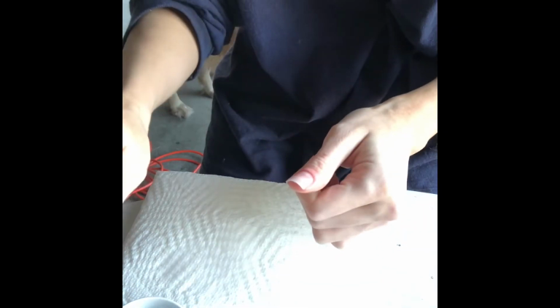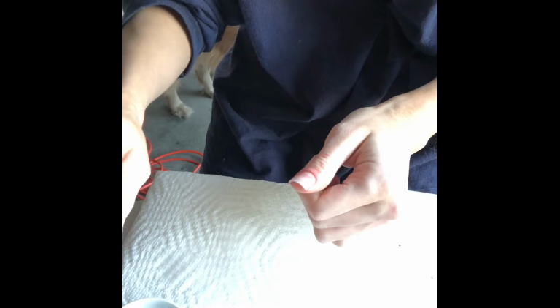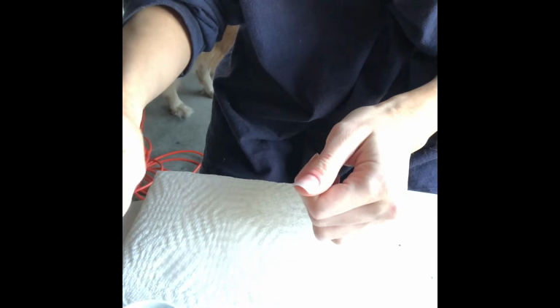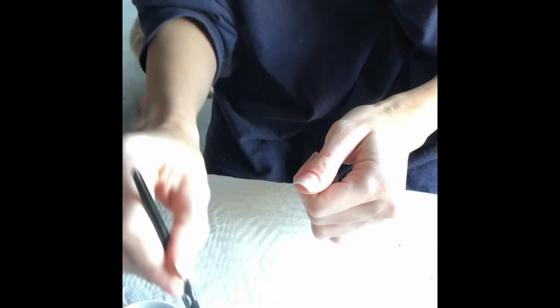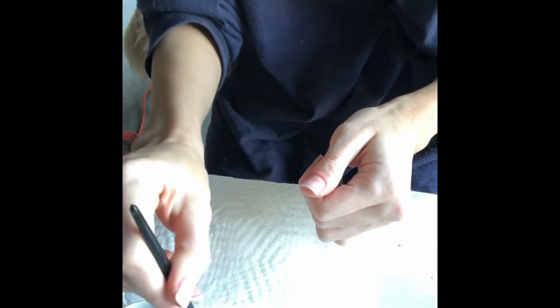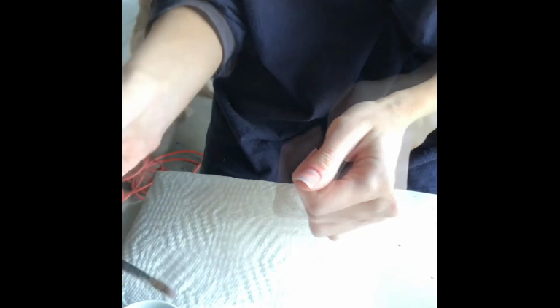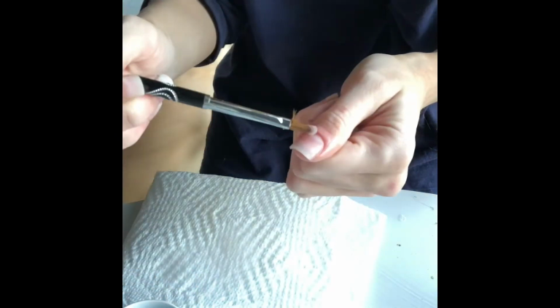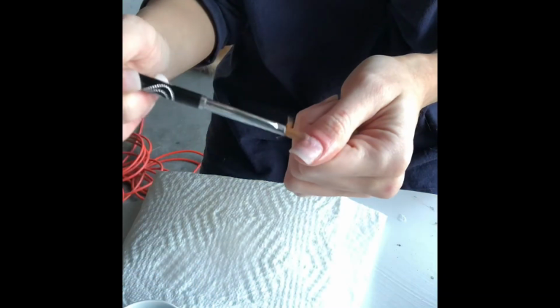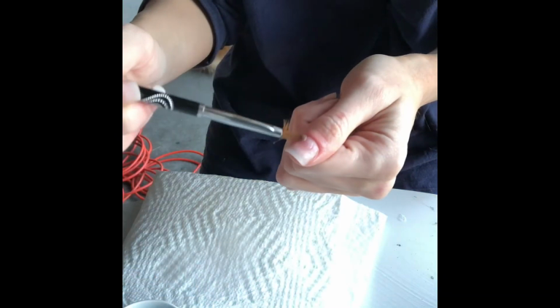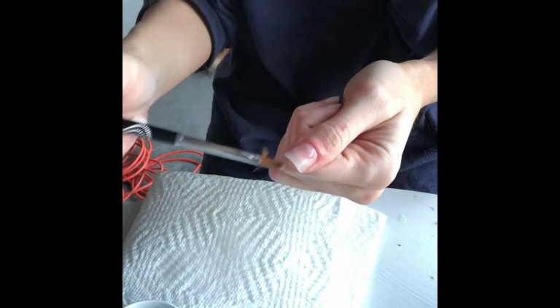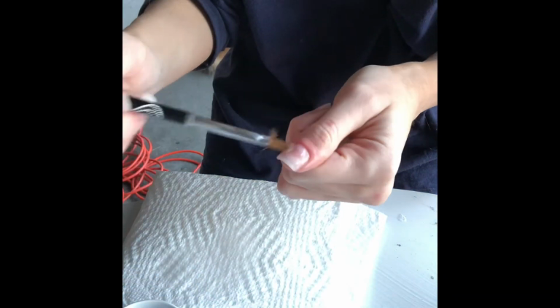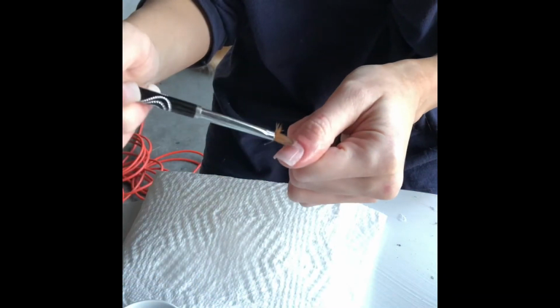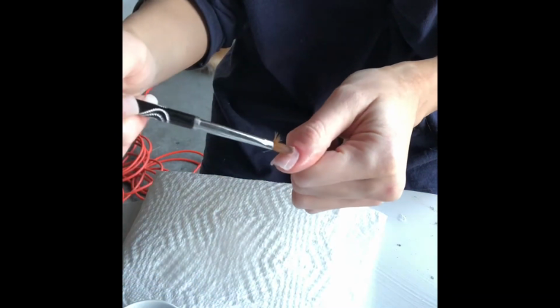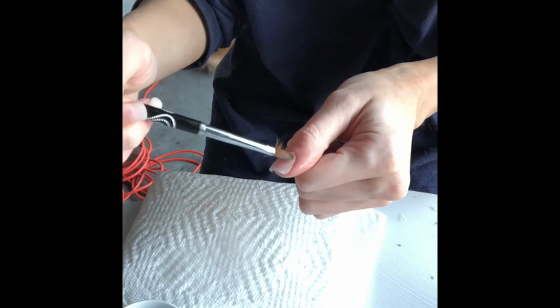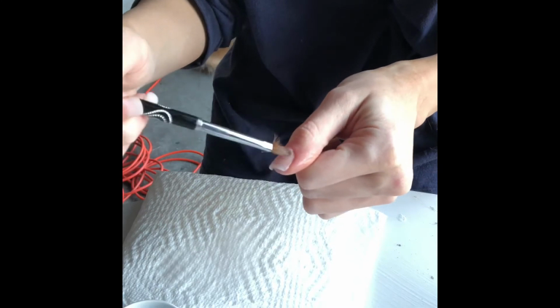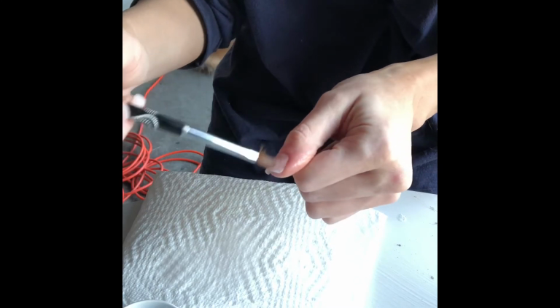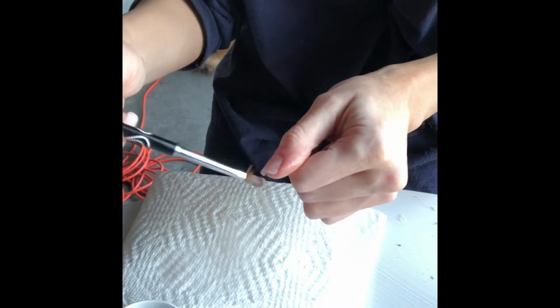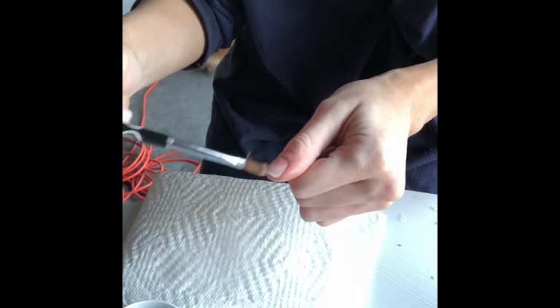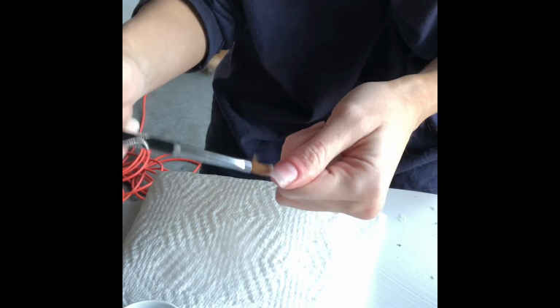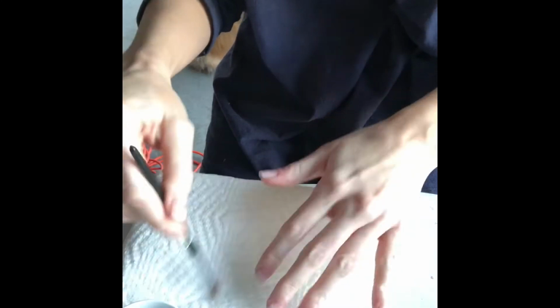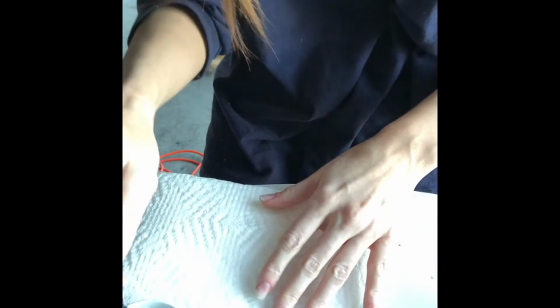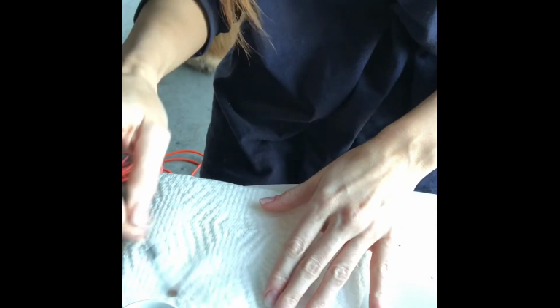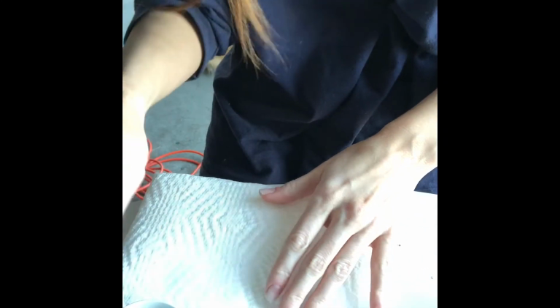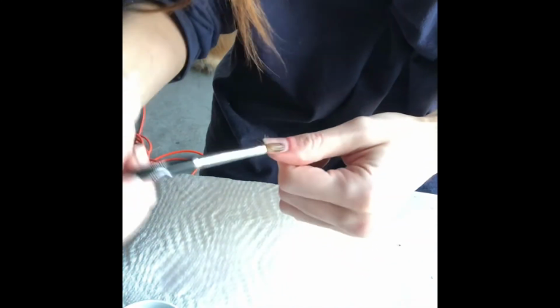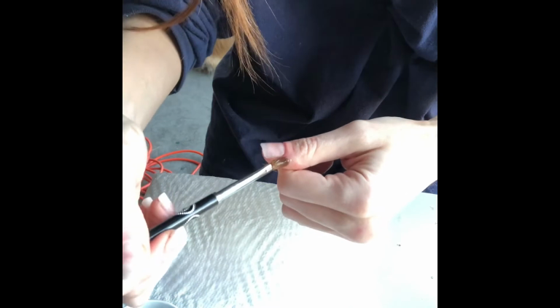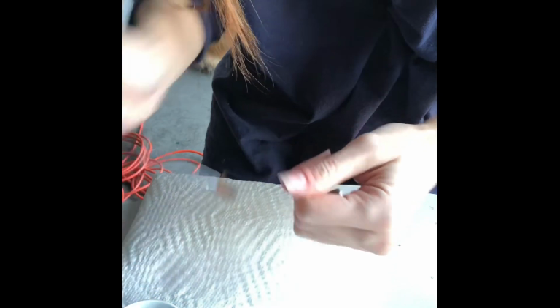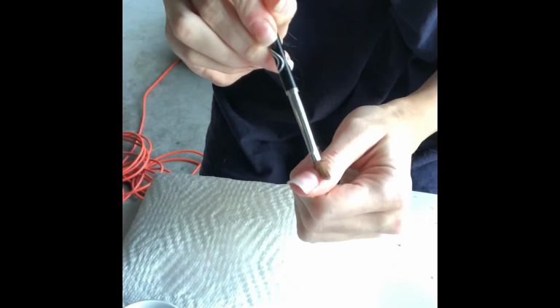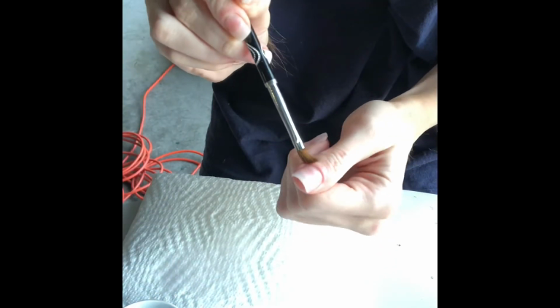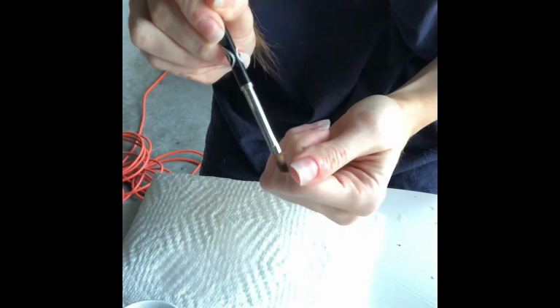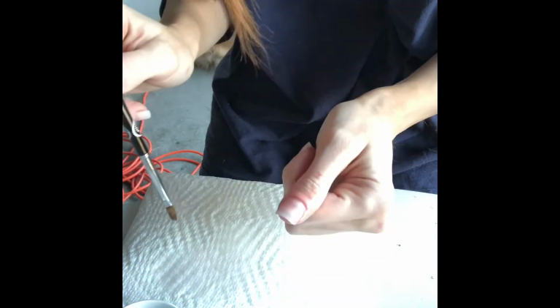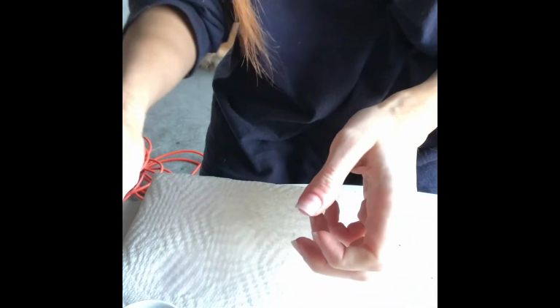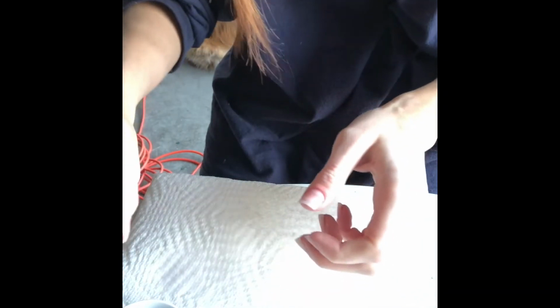Then do it all over again until you think there's enough. It doesn't have to be perfect the first couple of times. Use the eraser and you're done — move to the next one.